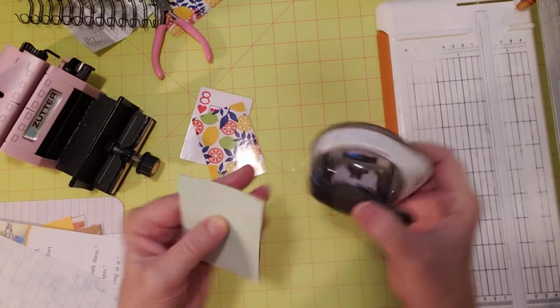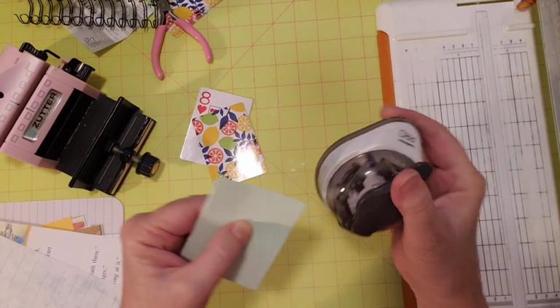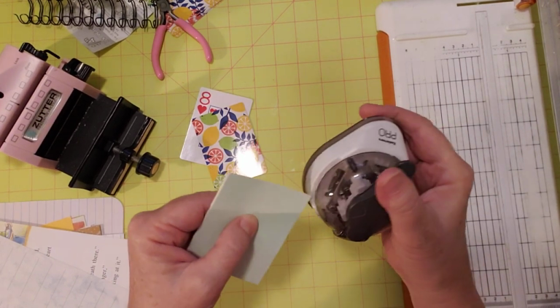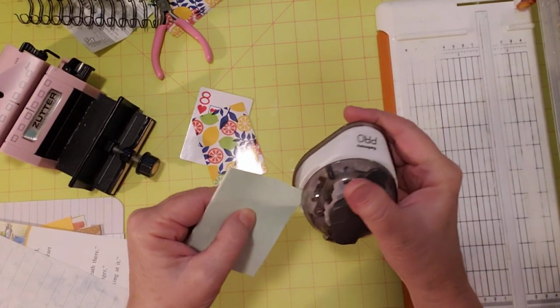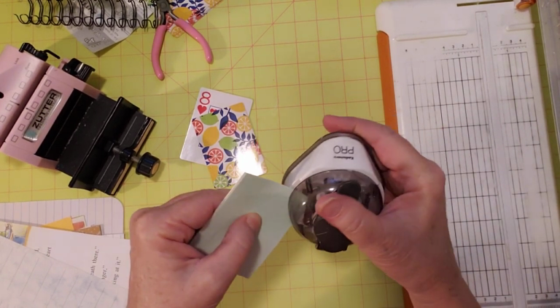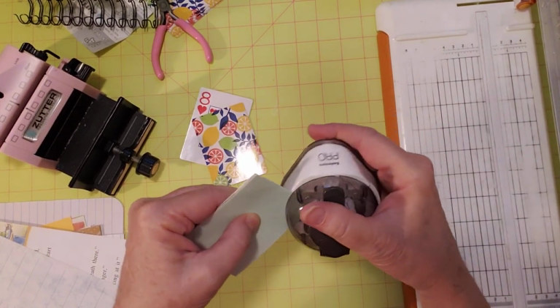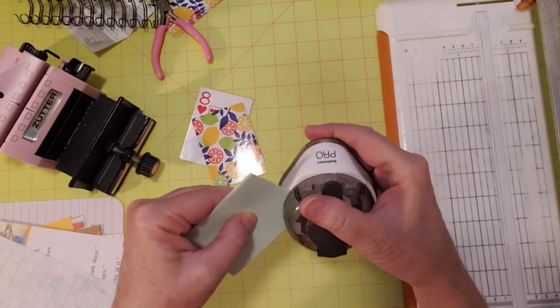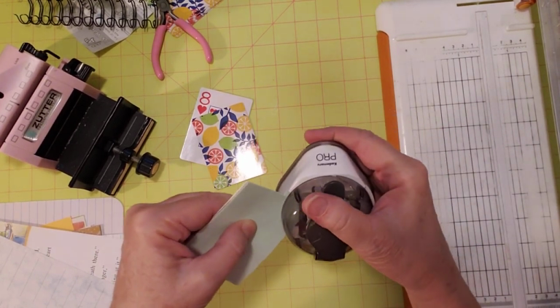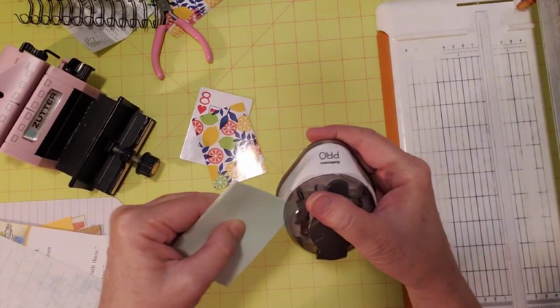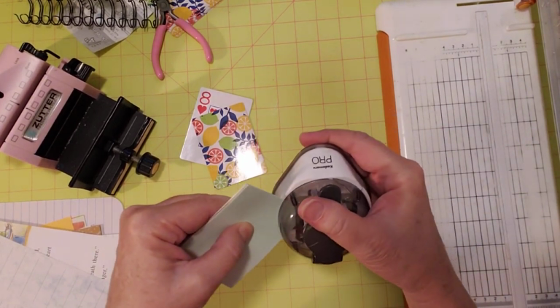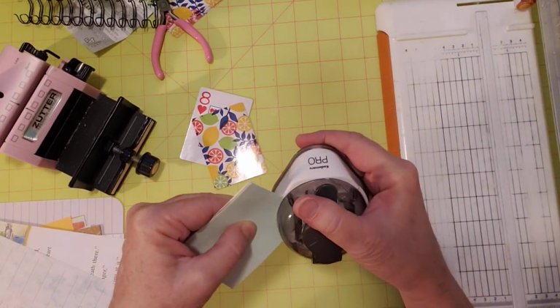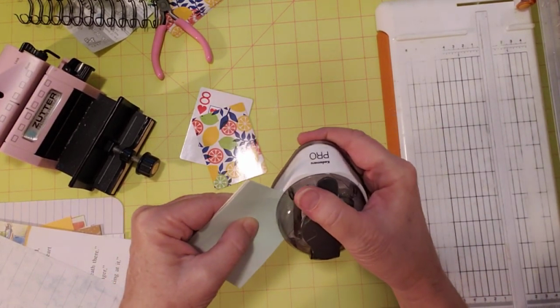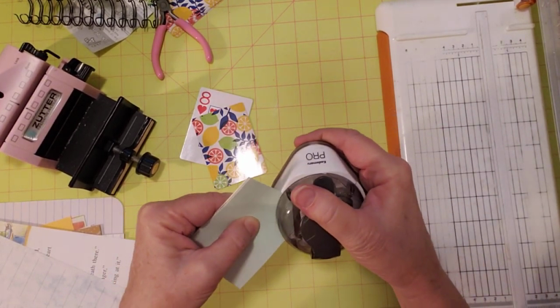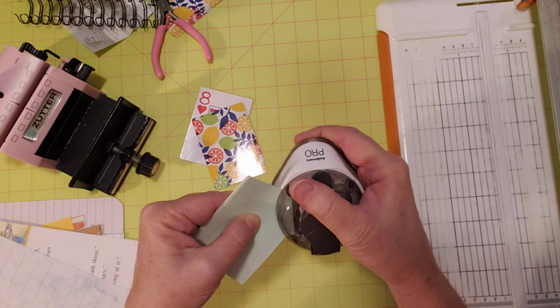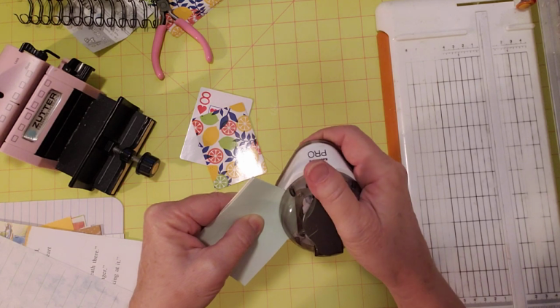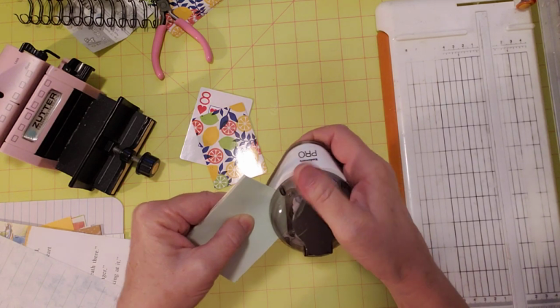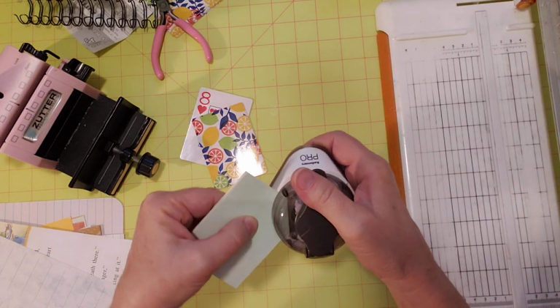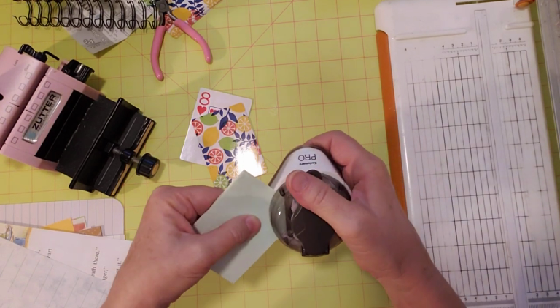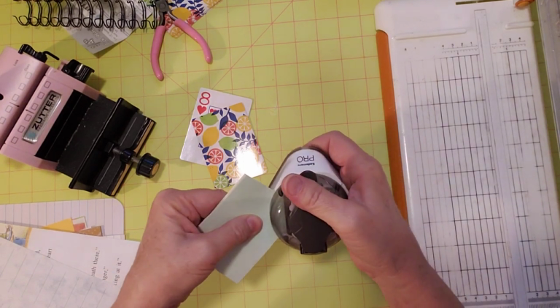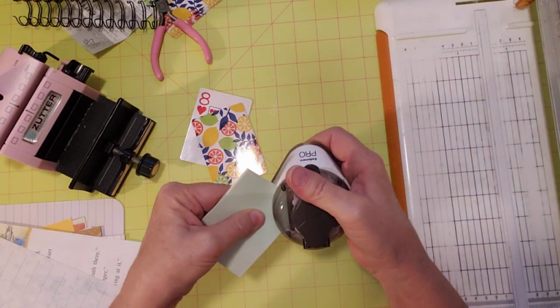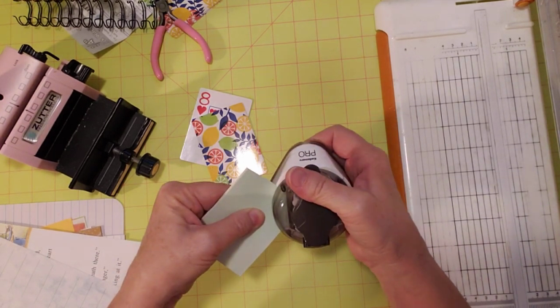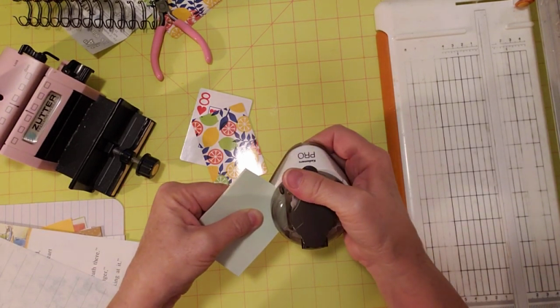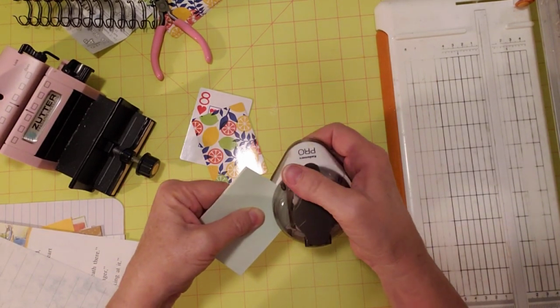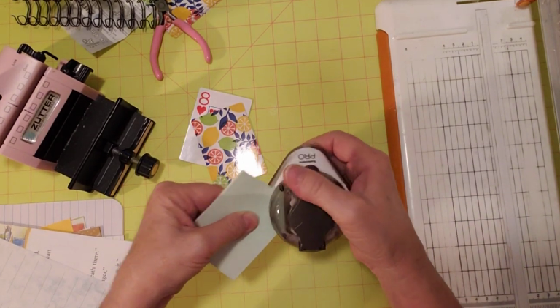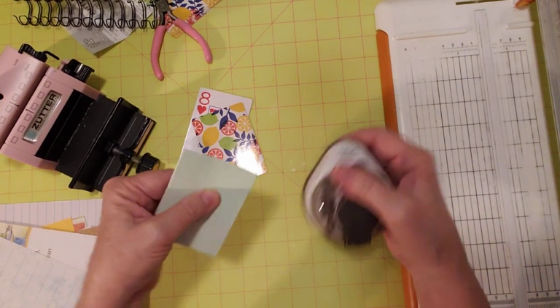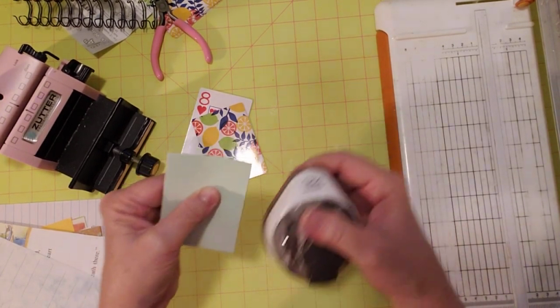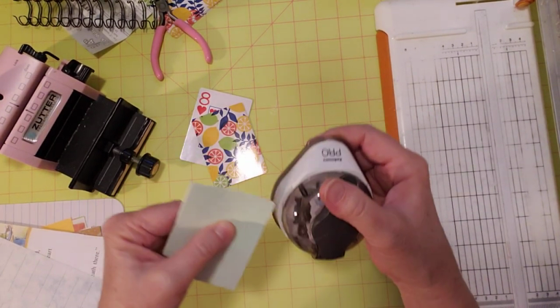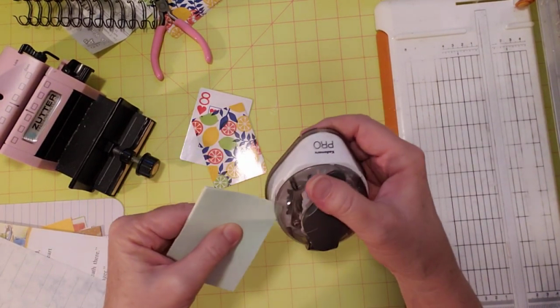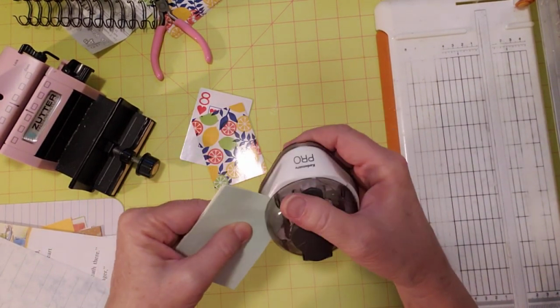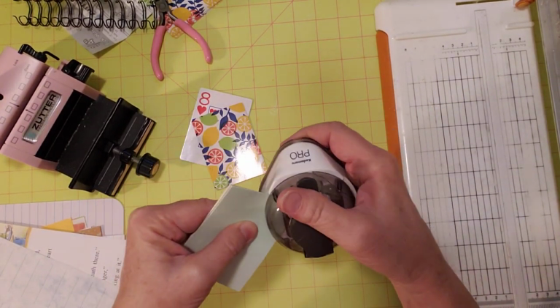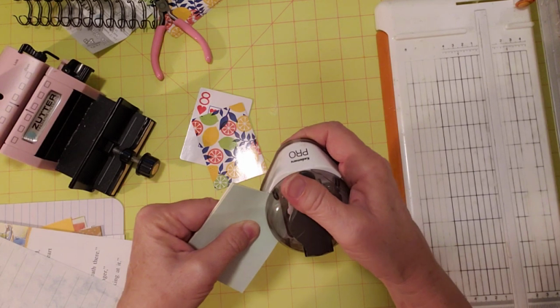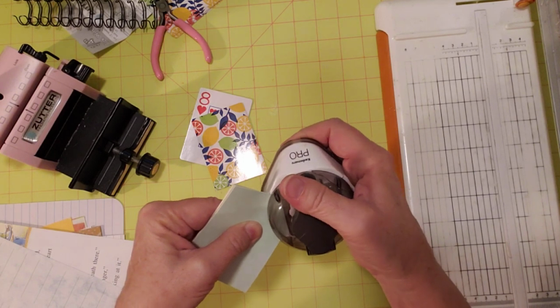The corner rounder I always use has large, medium, and small settings. Let's try the small here and see if I can punch all of these at one time.